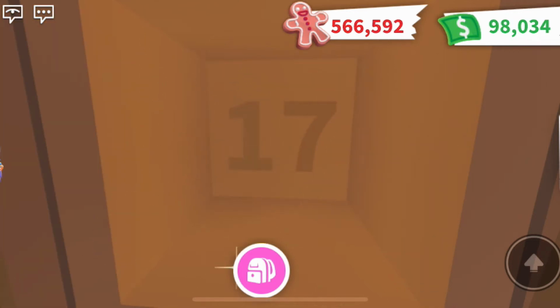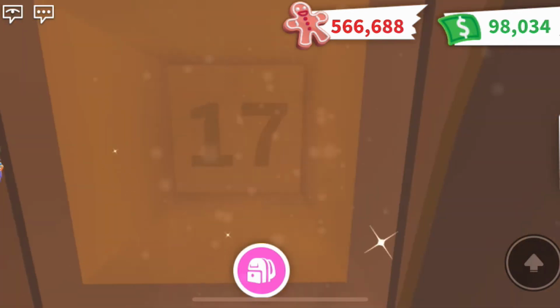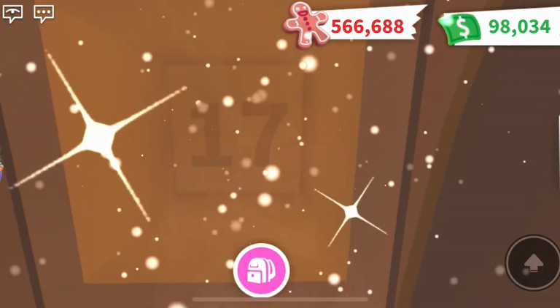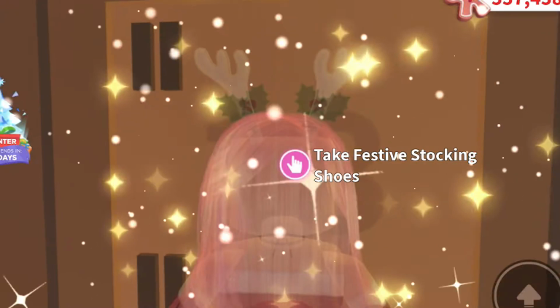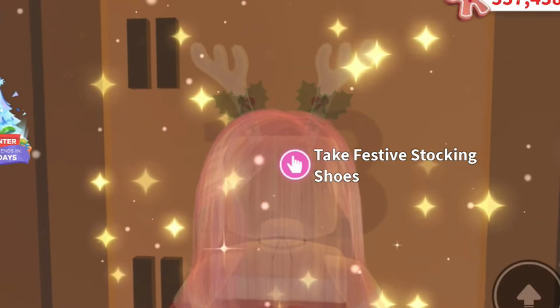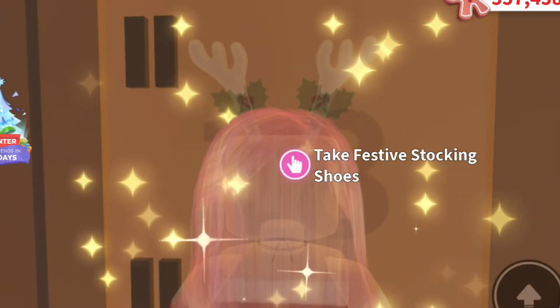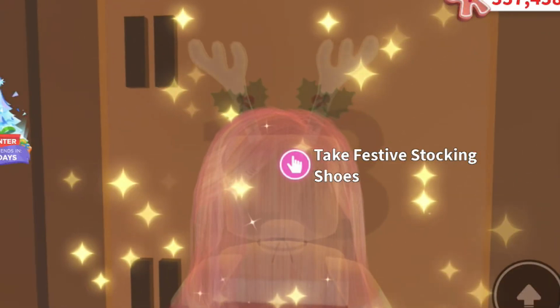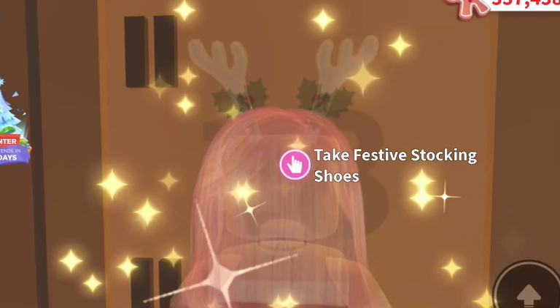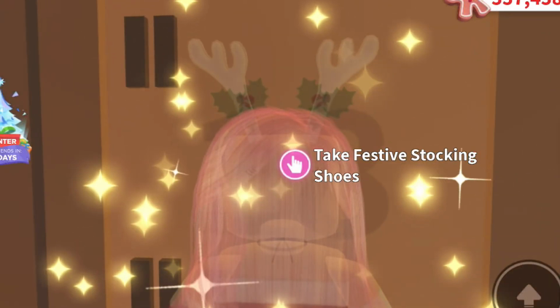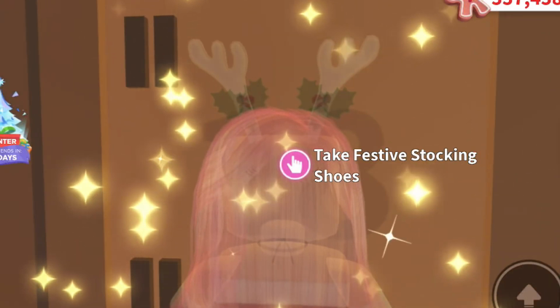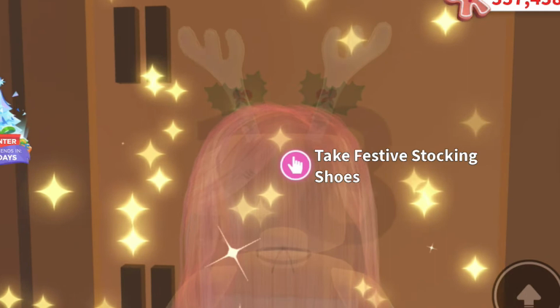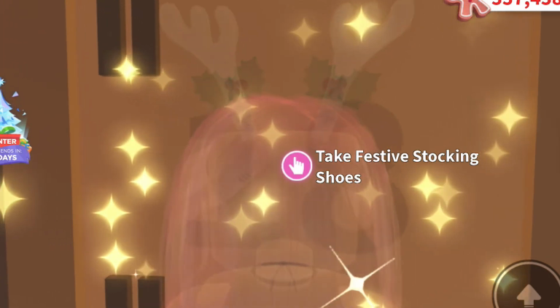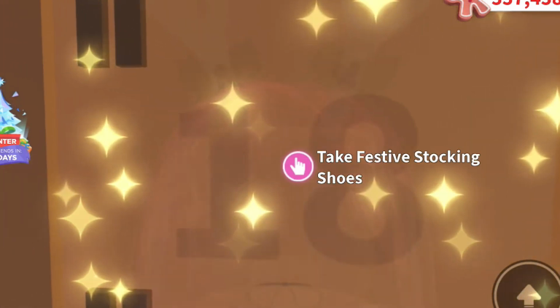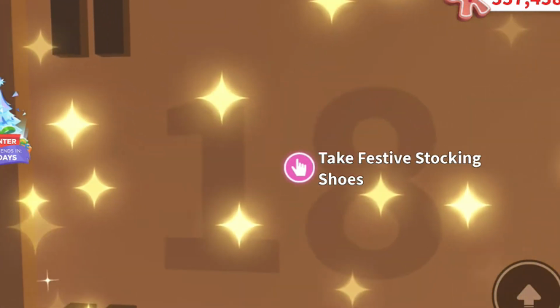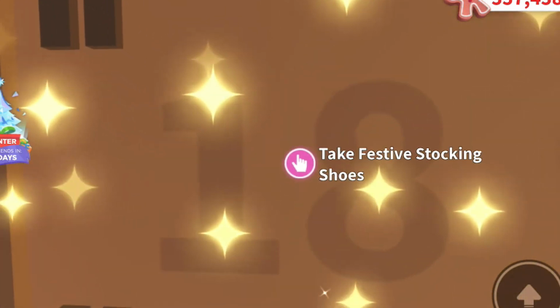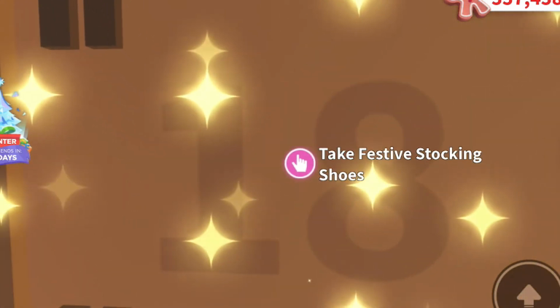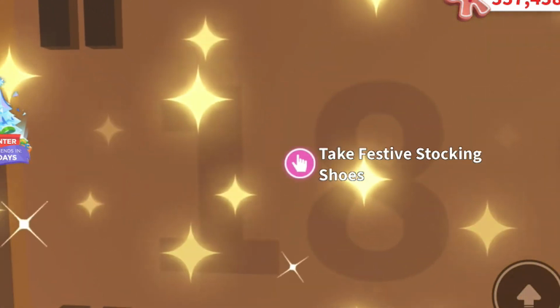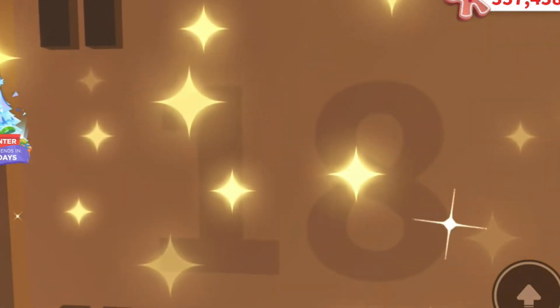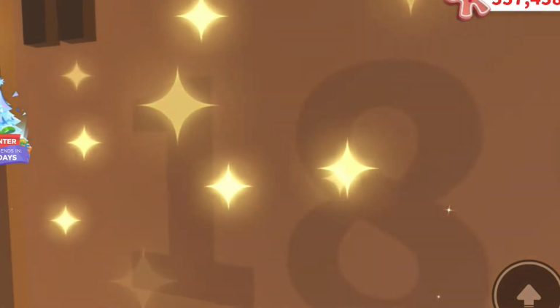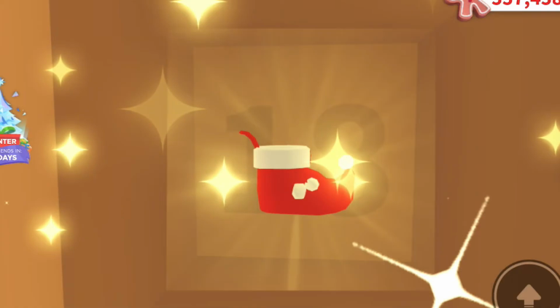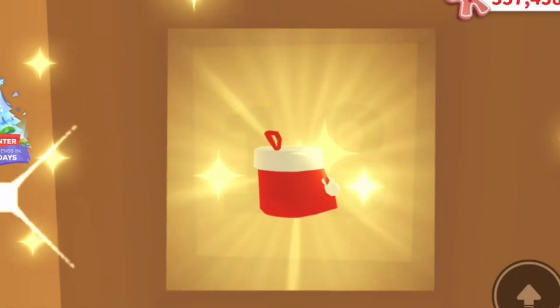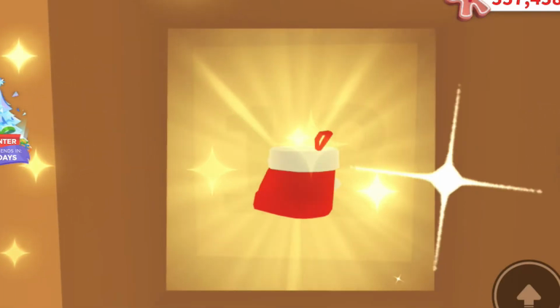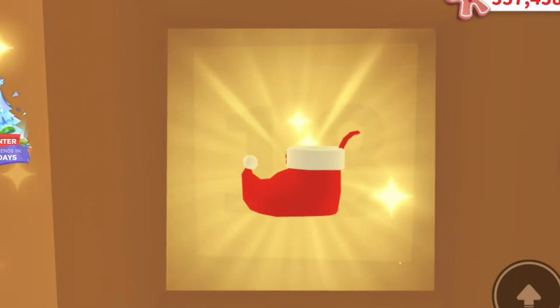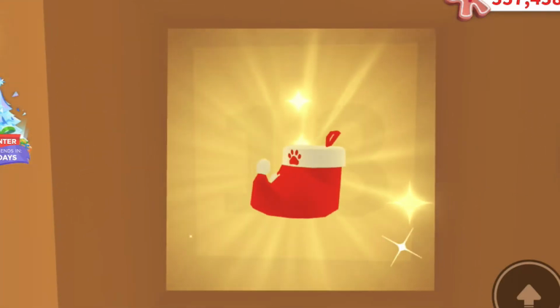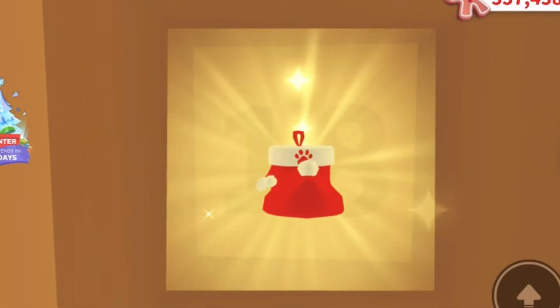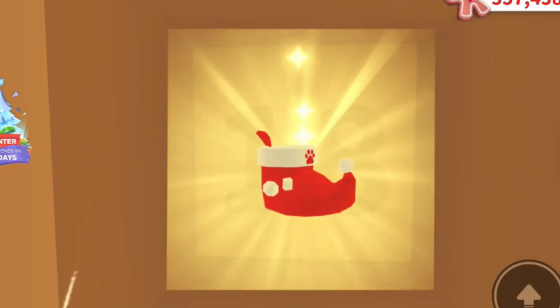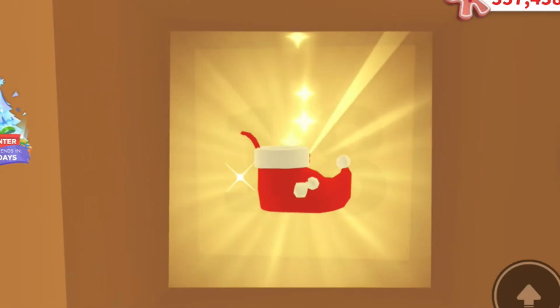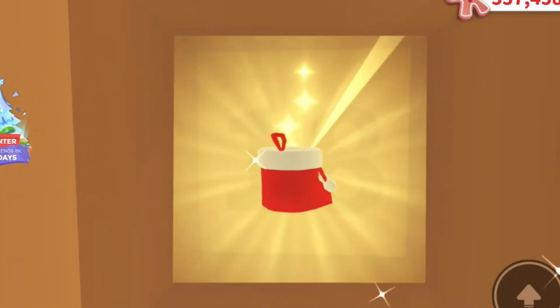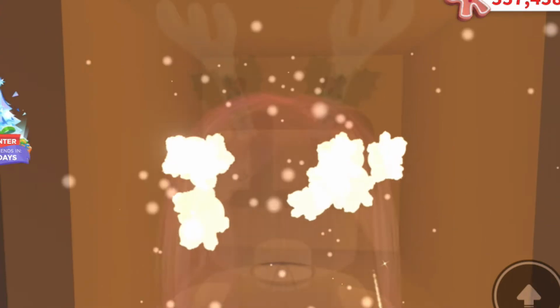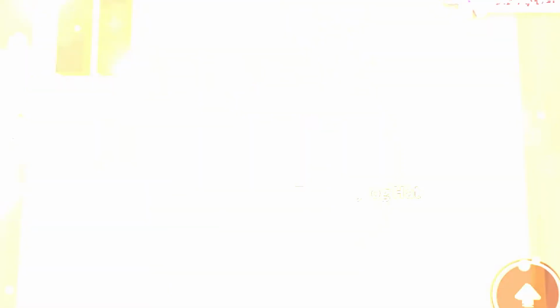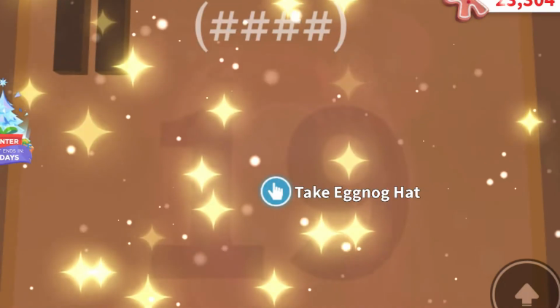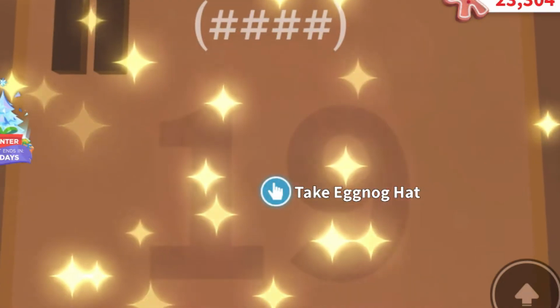Door number 18 gave us the festive stocking shoes, which are rare, and they are absolutely adorable — look at that little paw print, so cute.